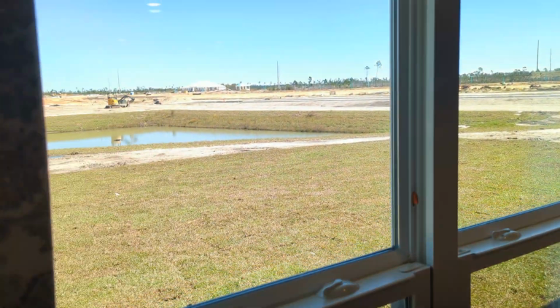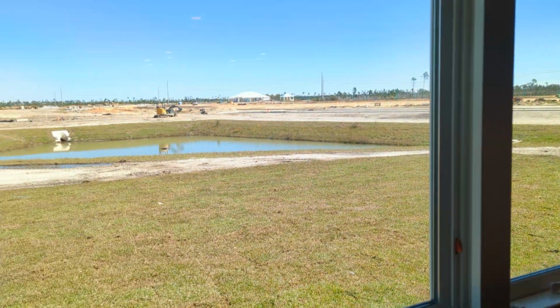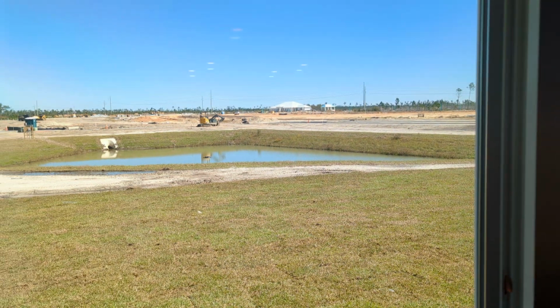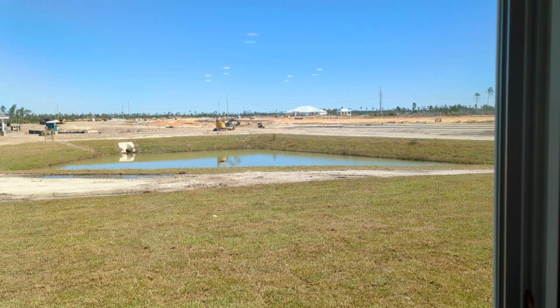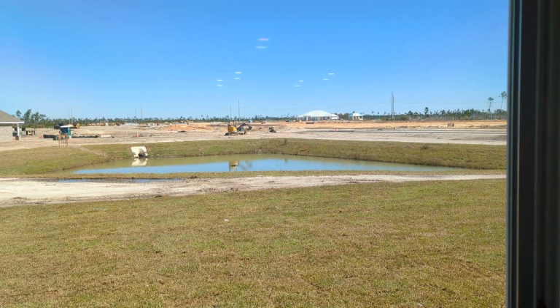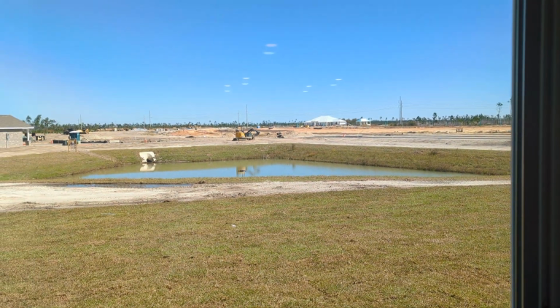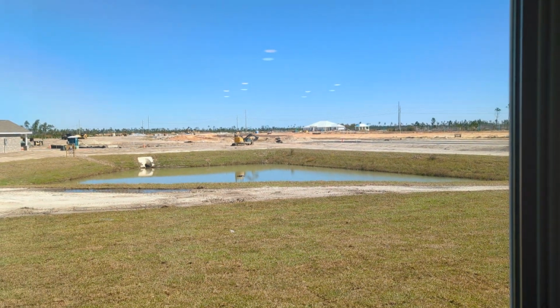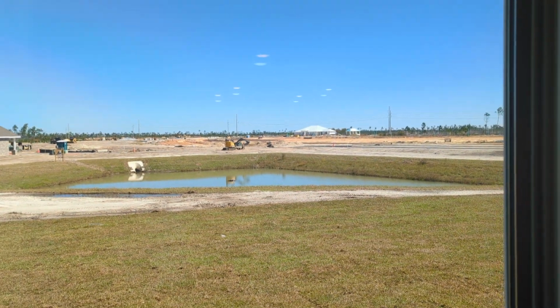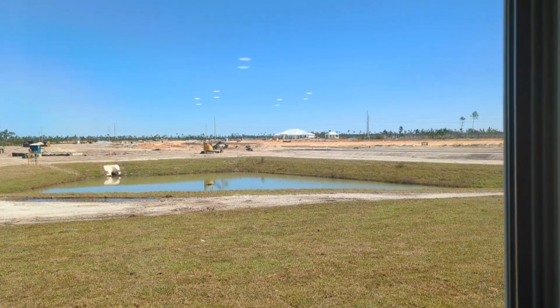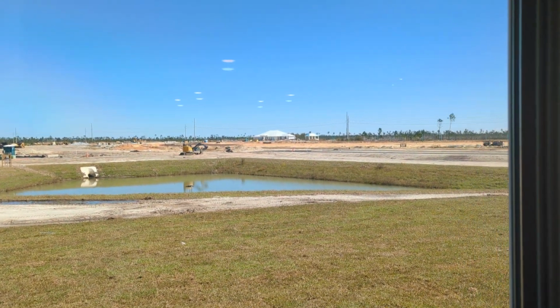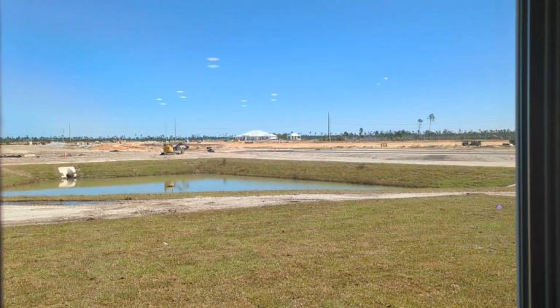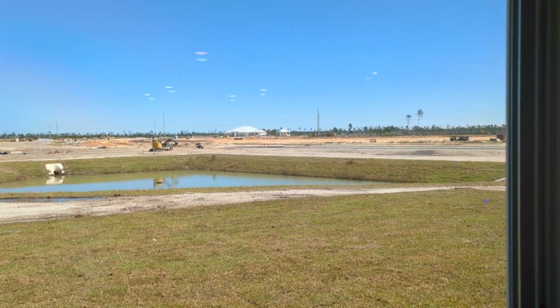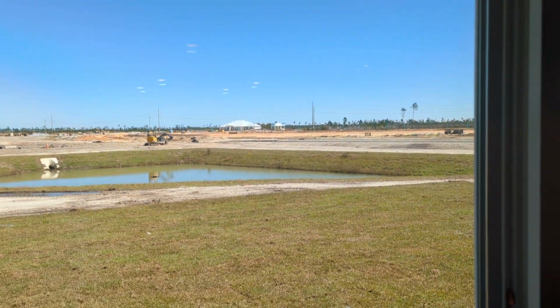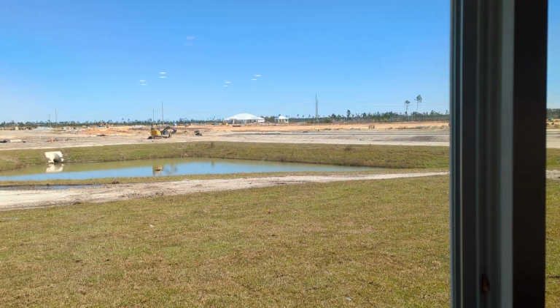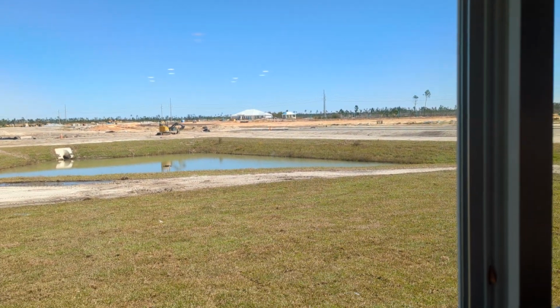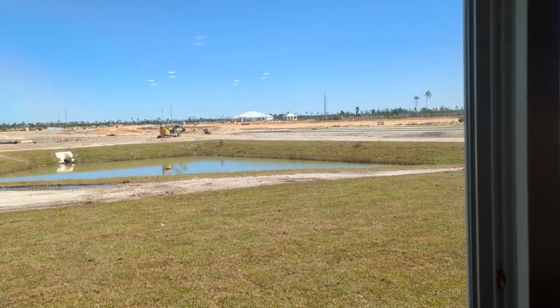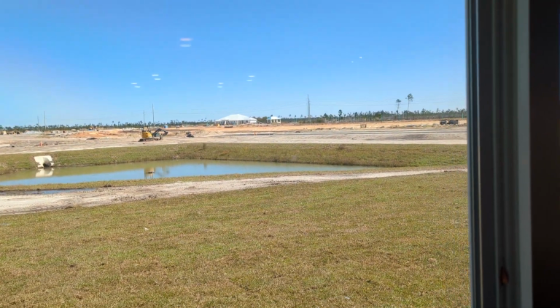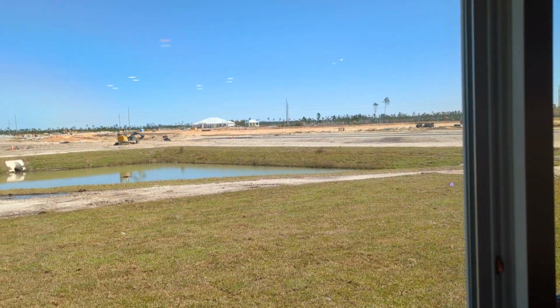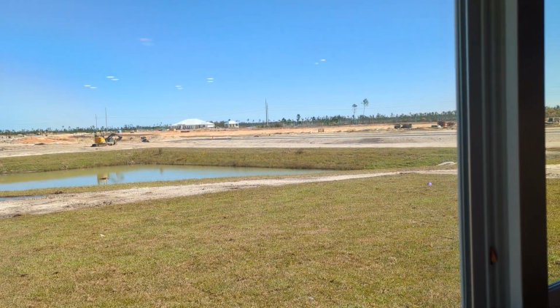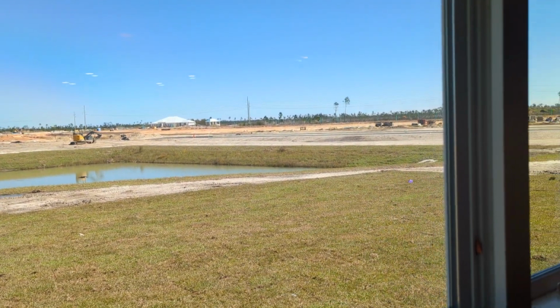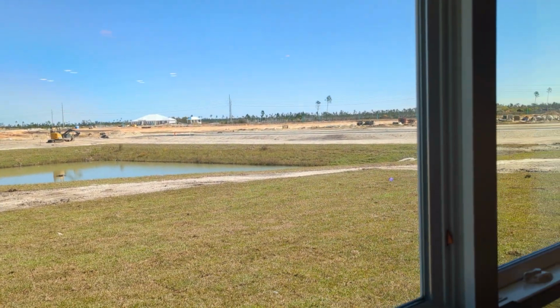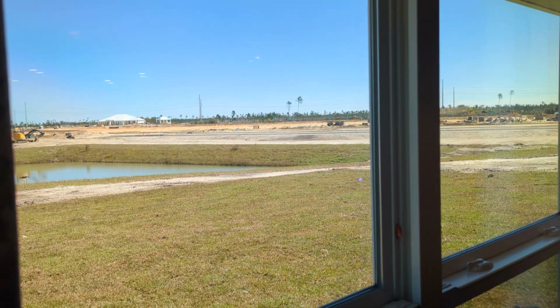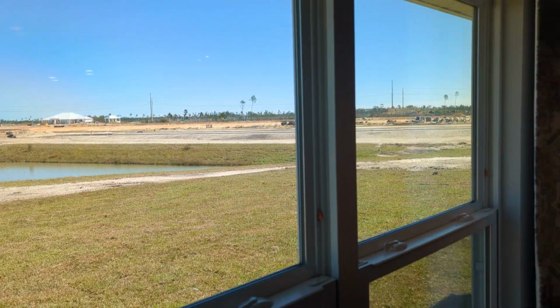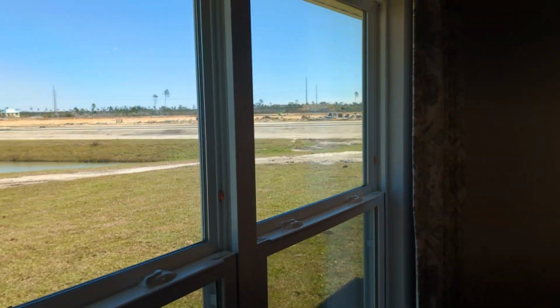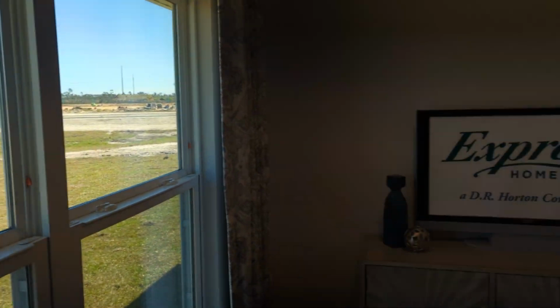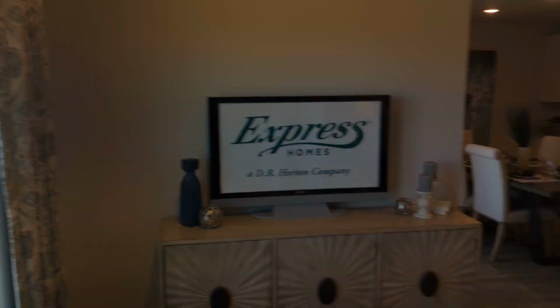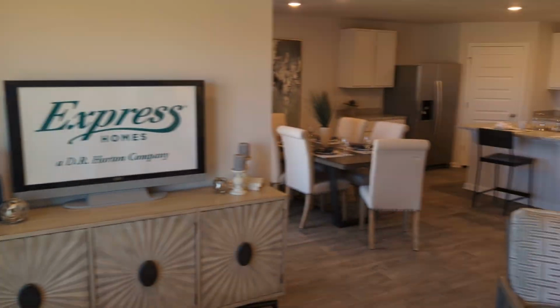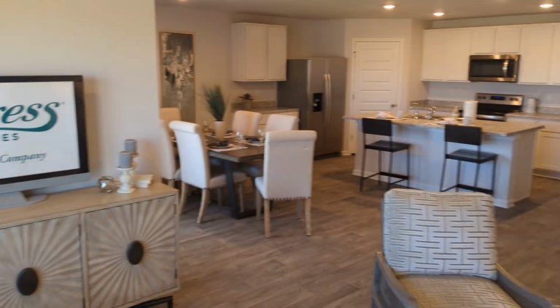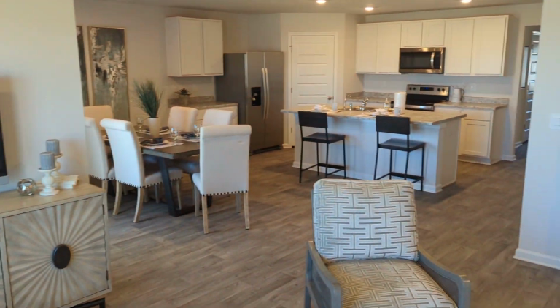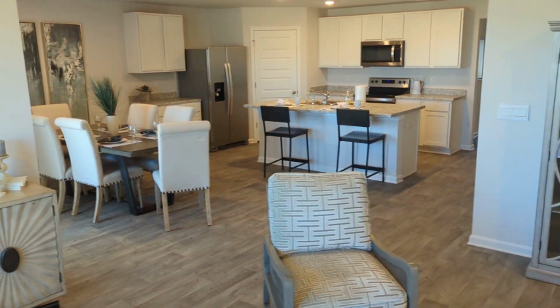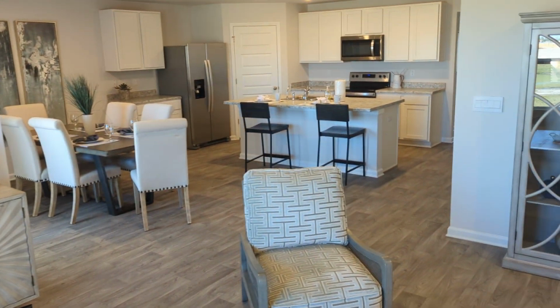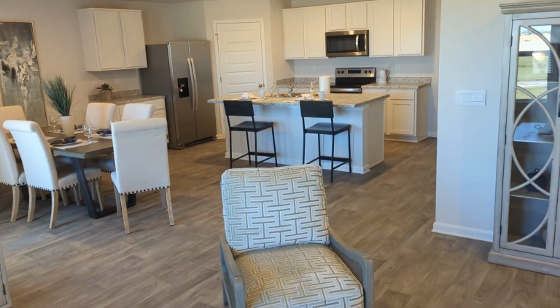Way off in the distance there you can see our amenity center that's under construction. We put about three million dollars into that — it's going to have a really nice pool. I can't wait.